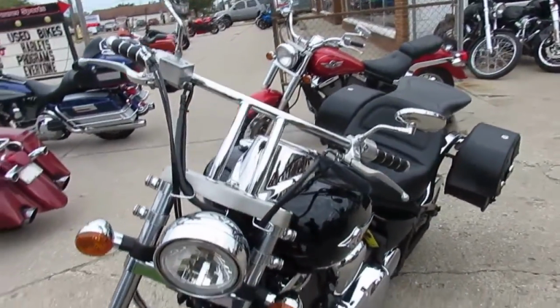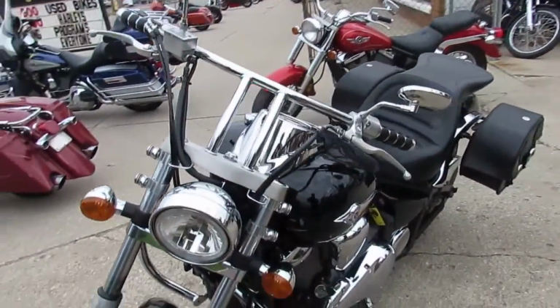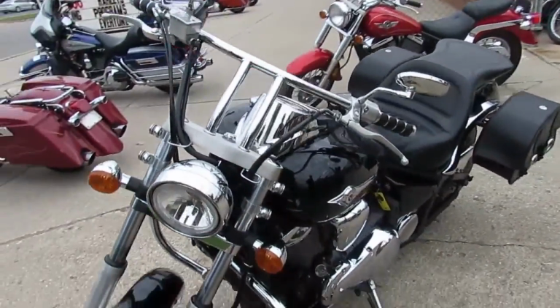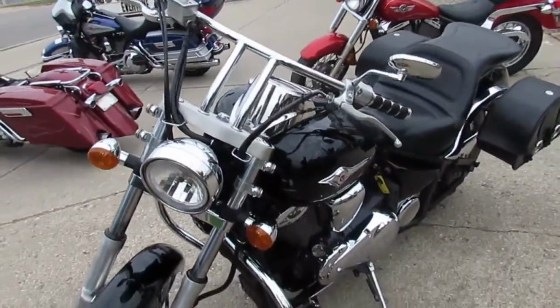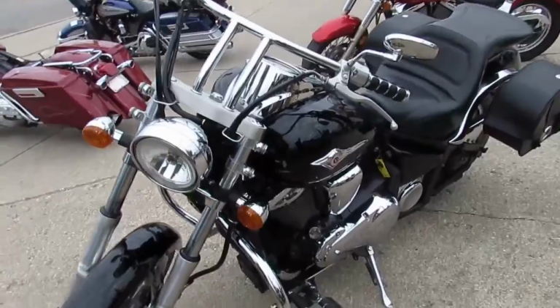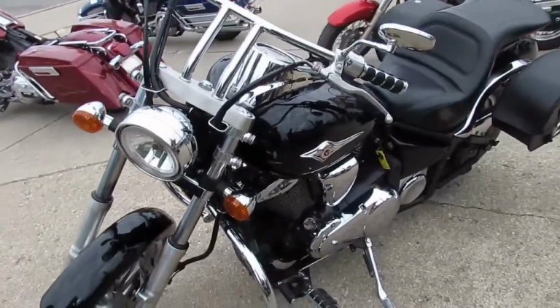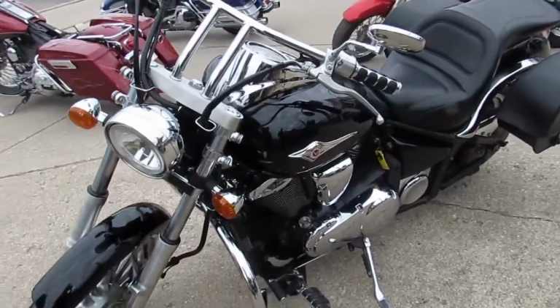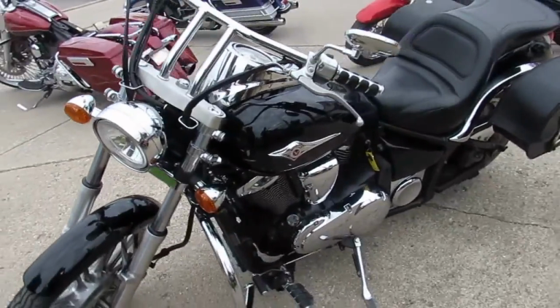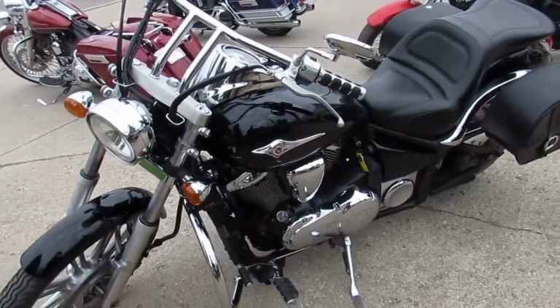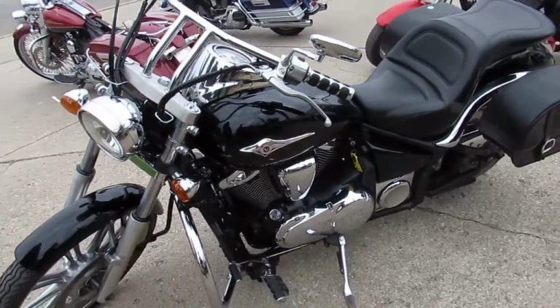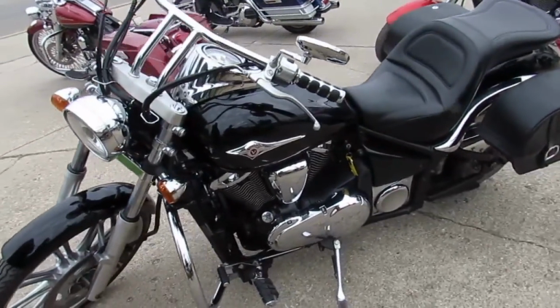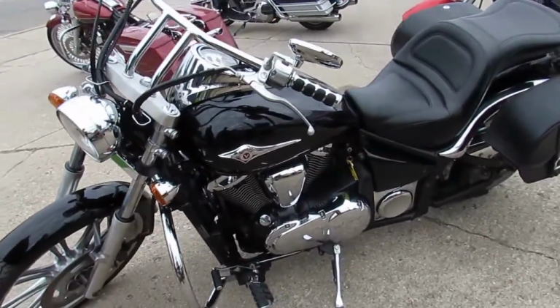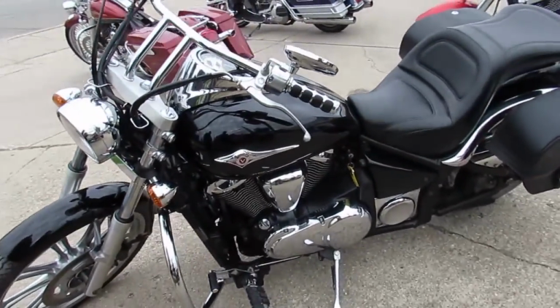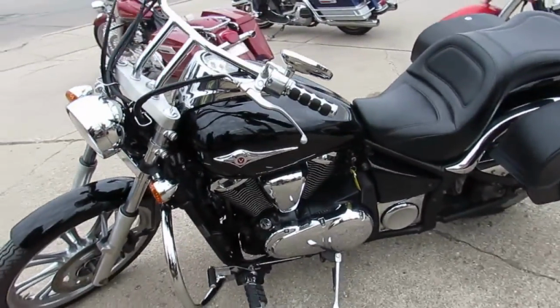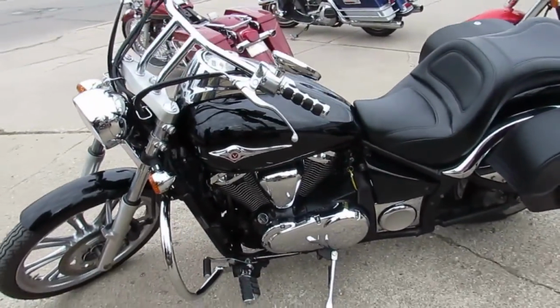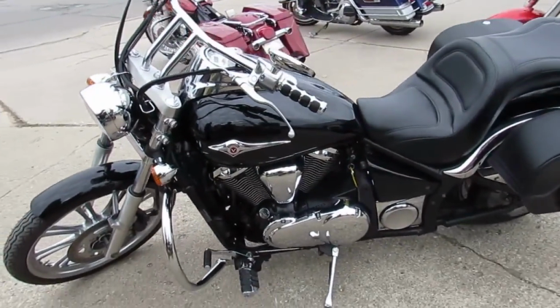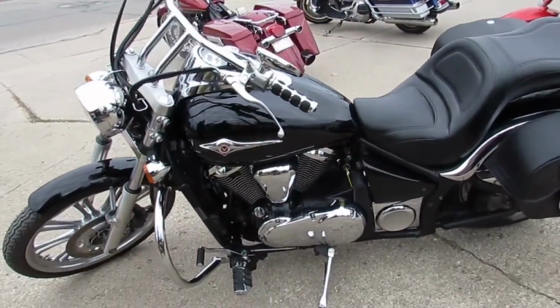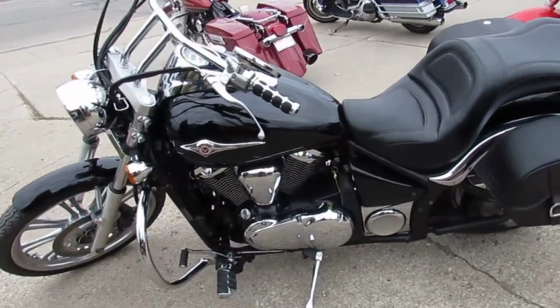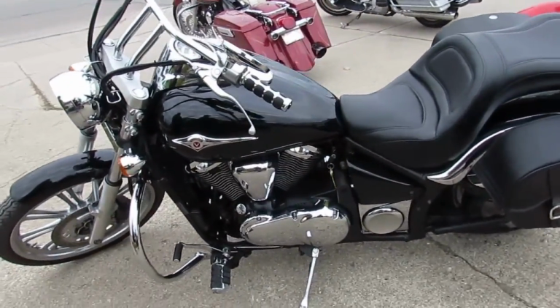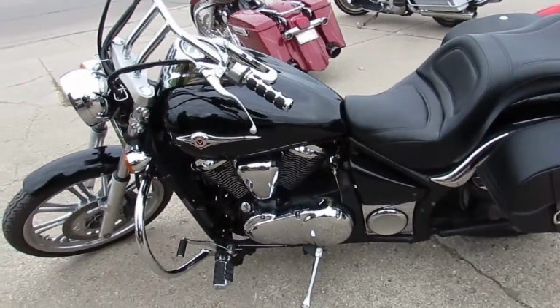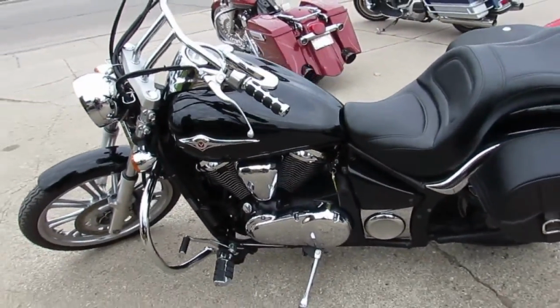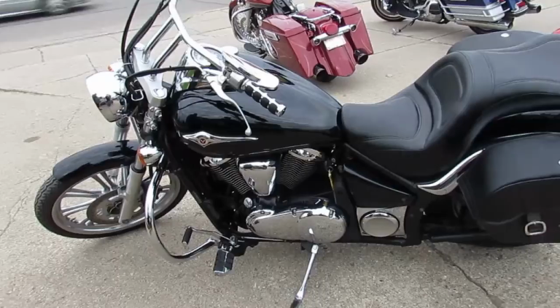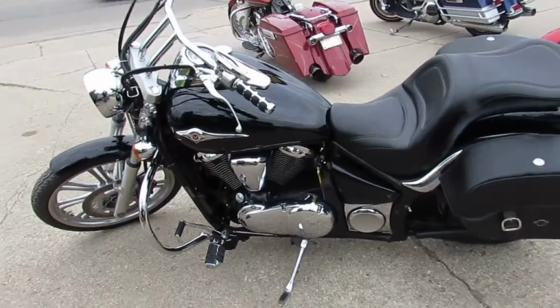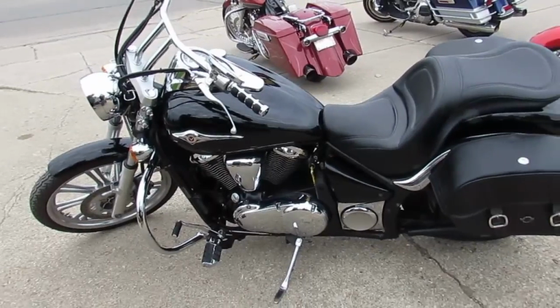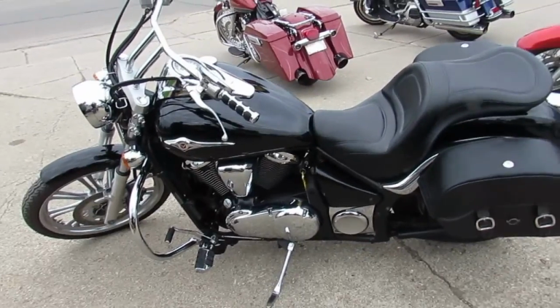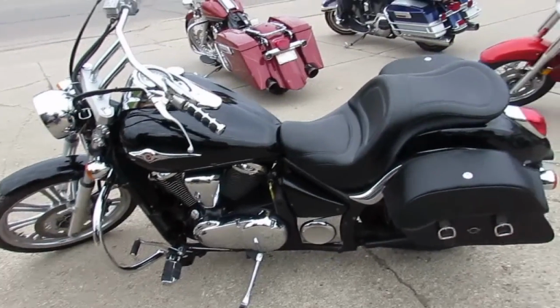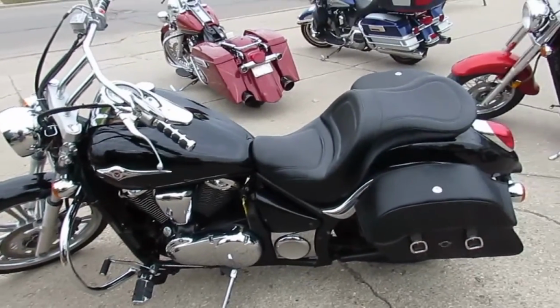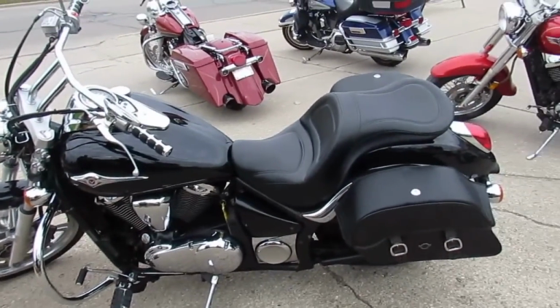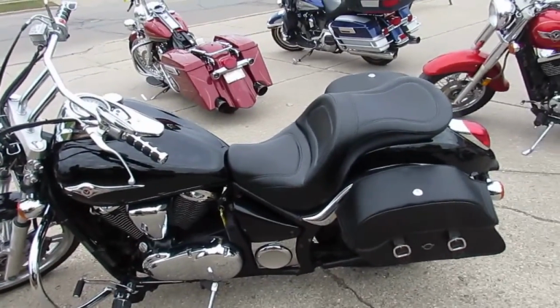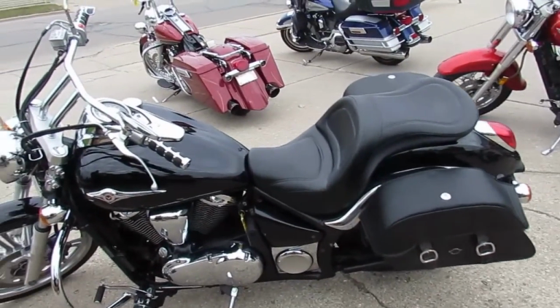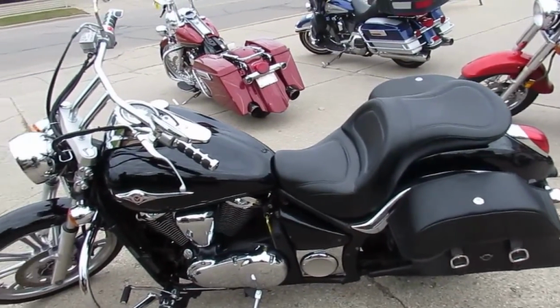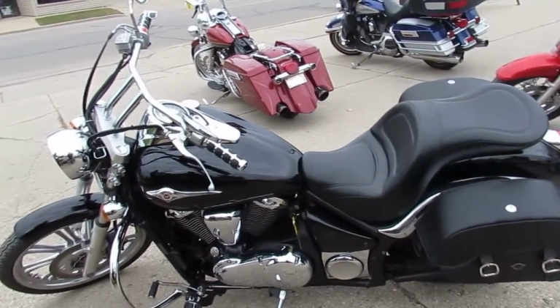2007 Kawasaki Vulcan 900. We've got guaranteed financing, leasing programs, and your trade-ins are always welcome. So give us a call today and you can ride today.